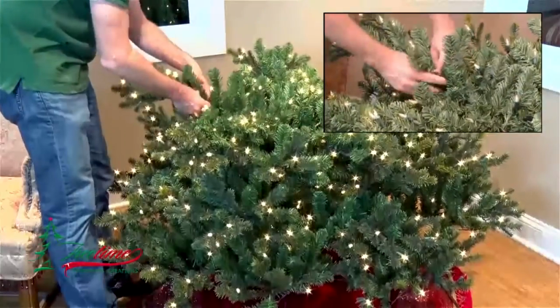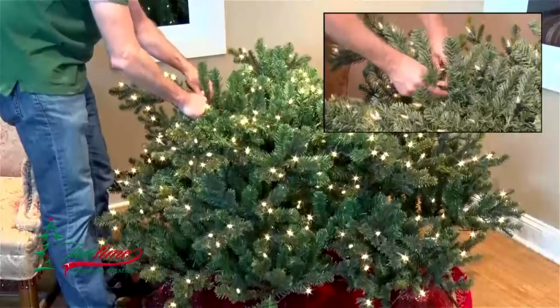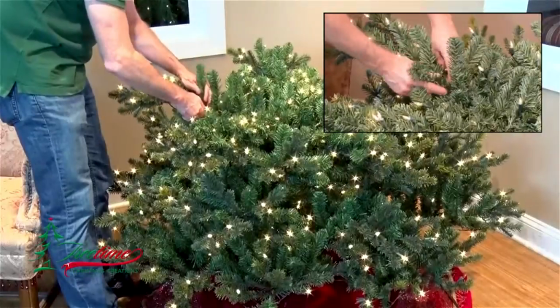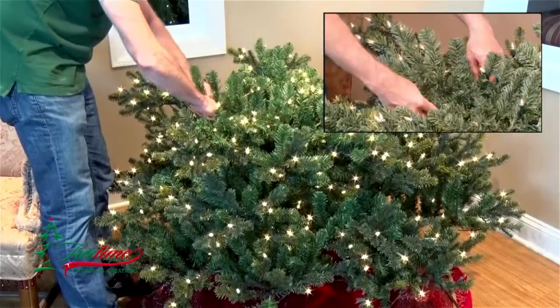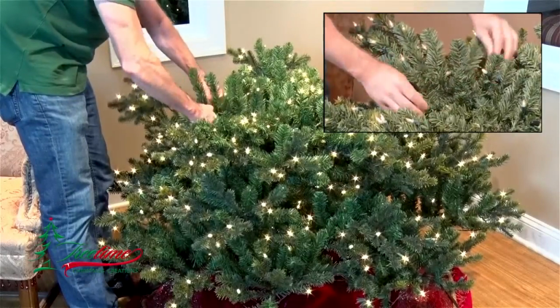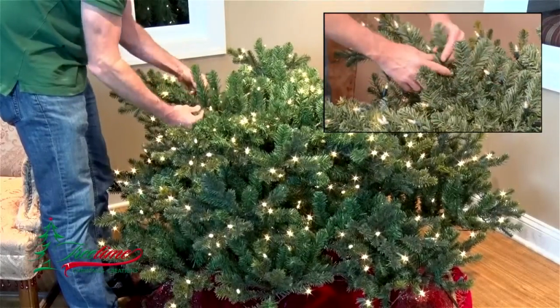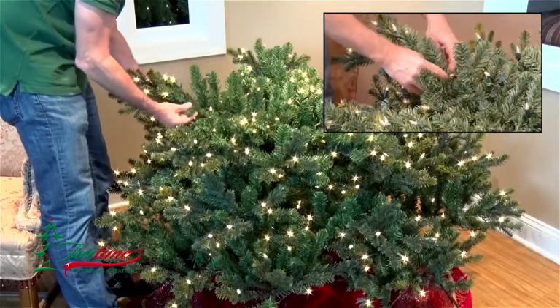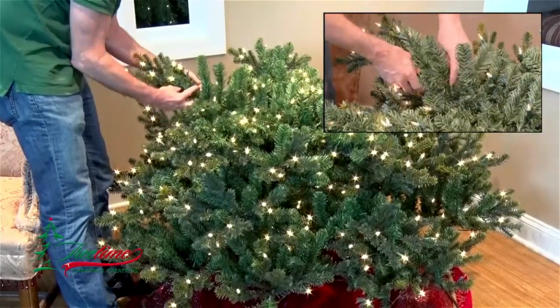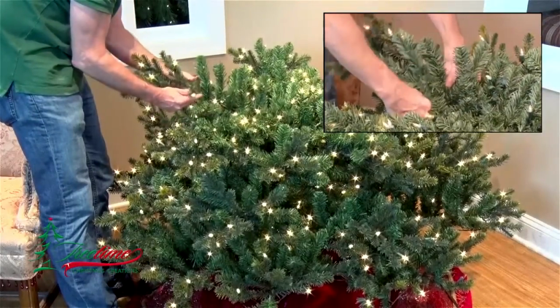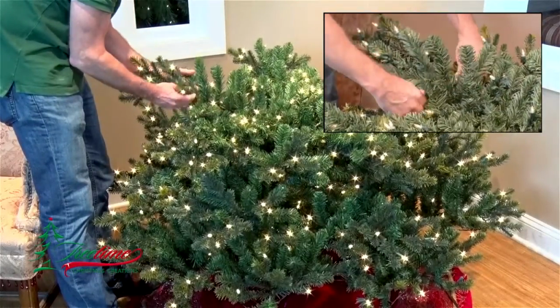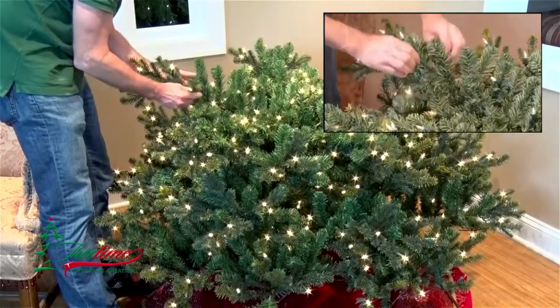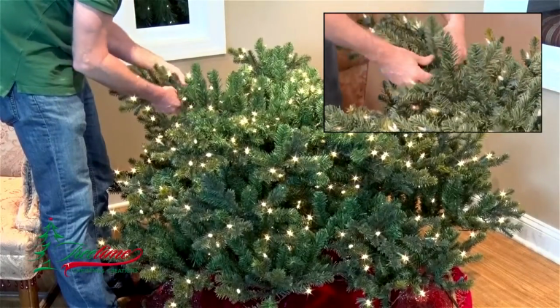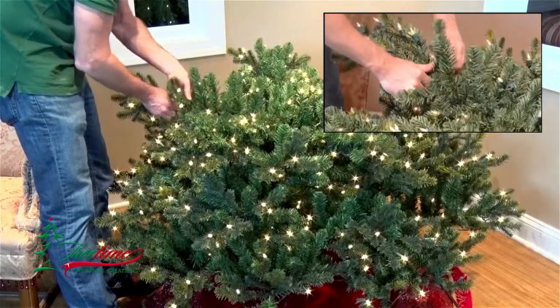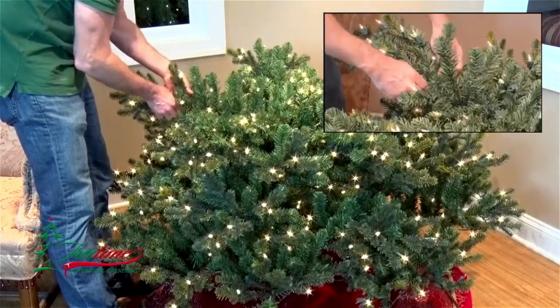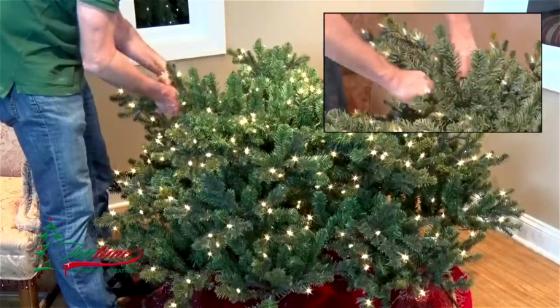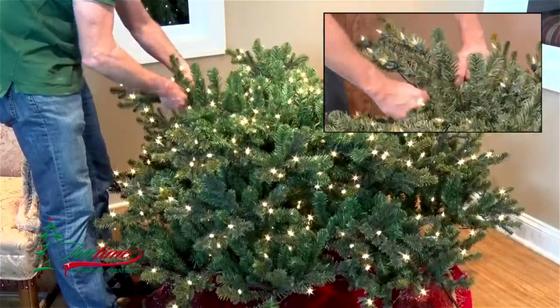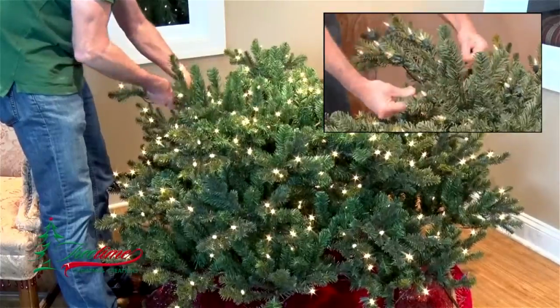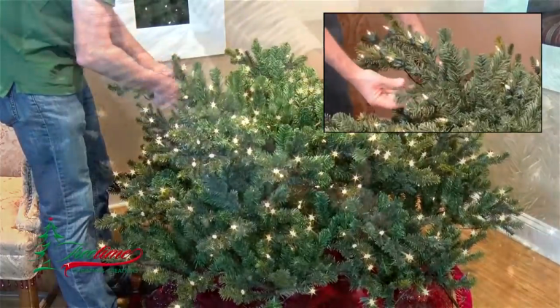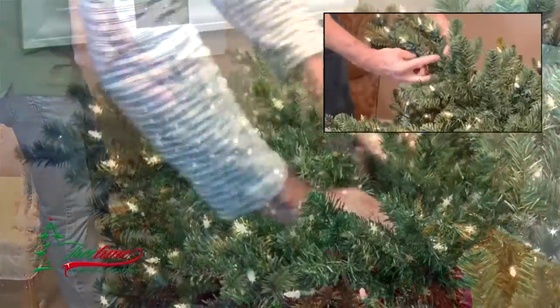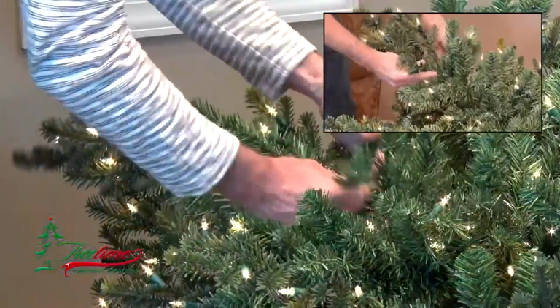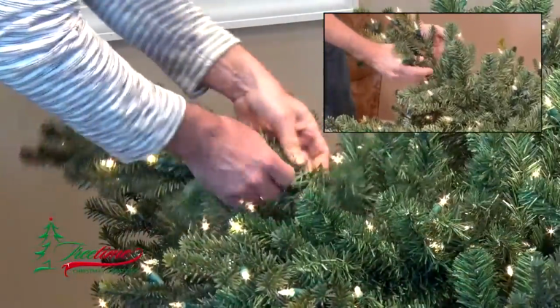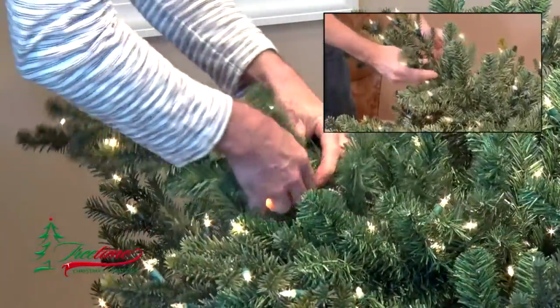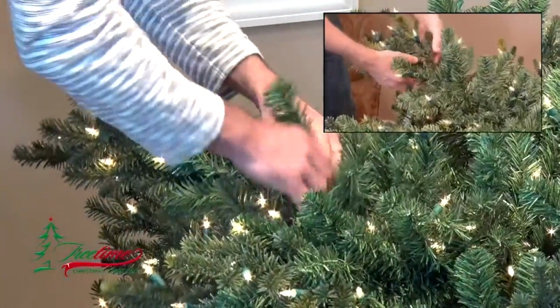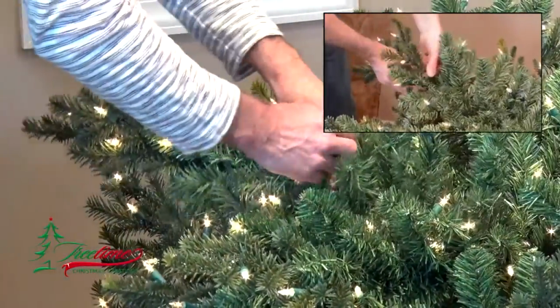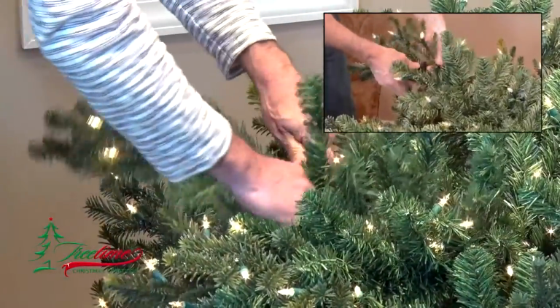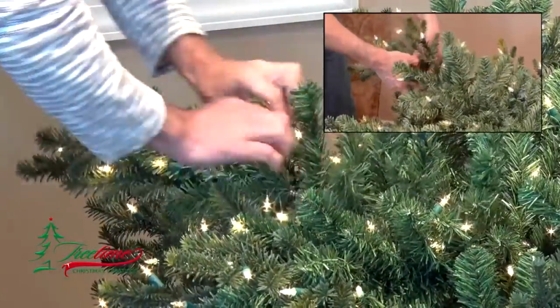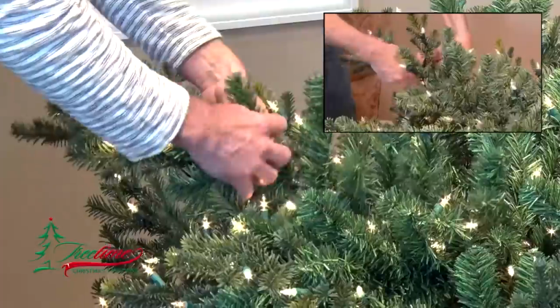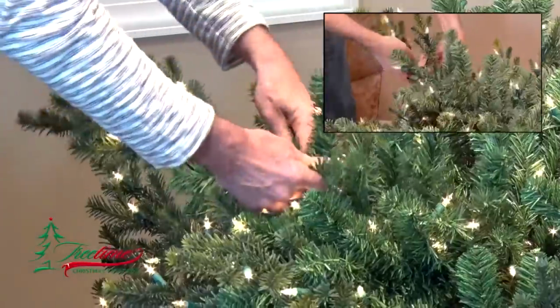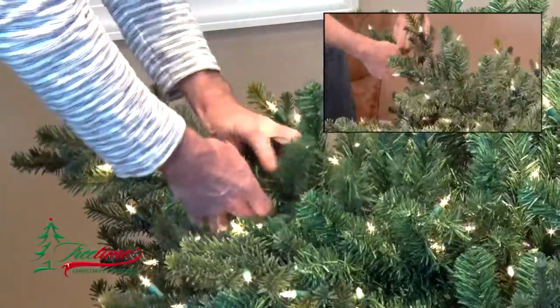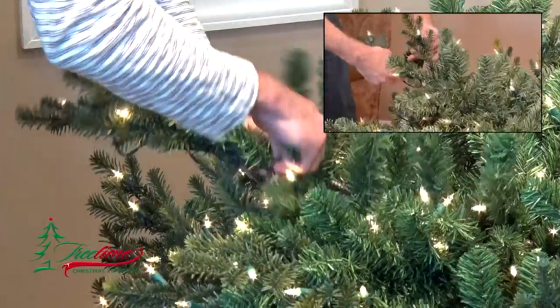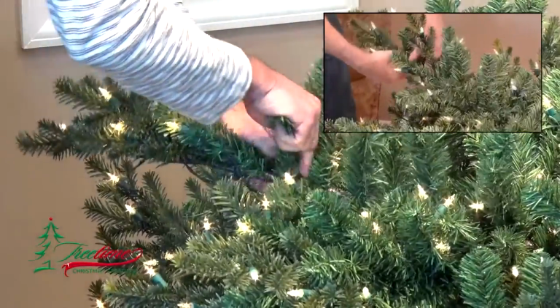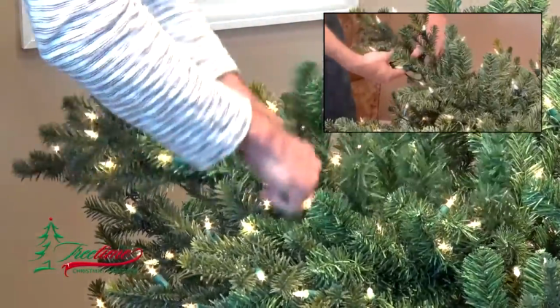These tips are pressed up against the main branch when packaged for shipment, so pull each one away from the main branch wire and fan it out to fill the space above and beside the branch. Move further out the branch to the next grouping as you complete the shaping of each cluster of two or three tips.